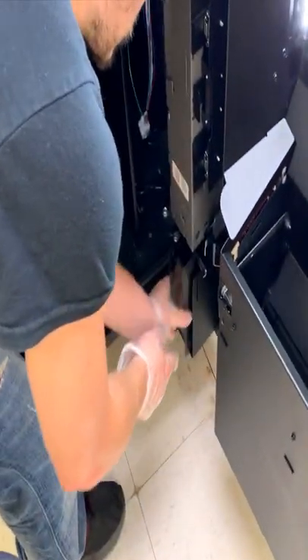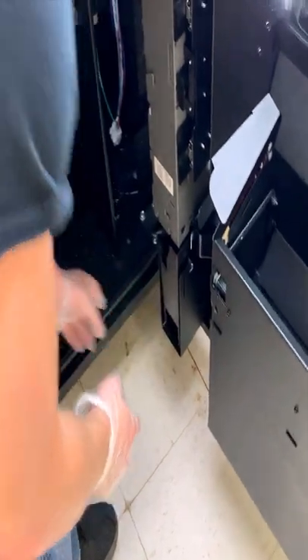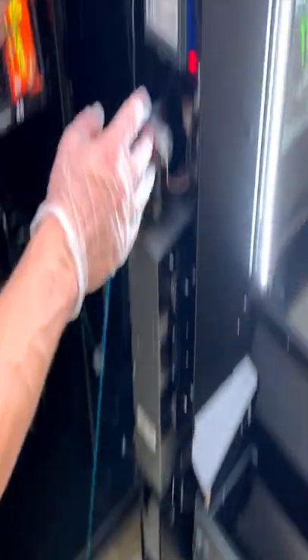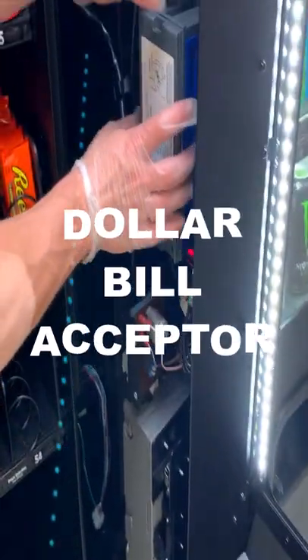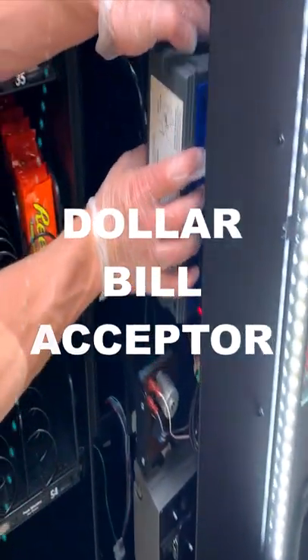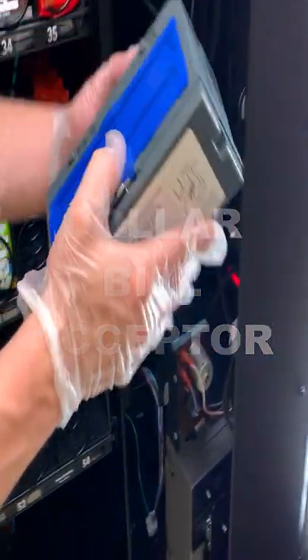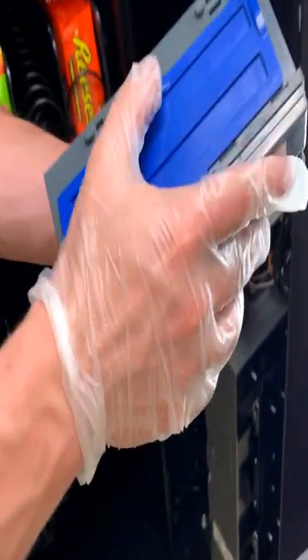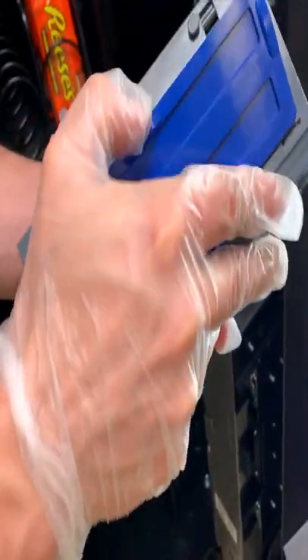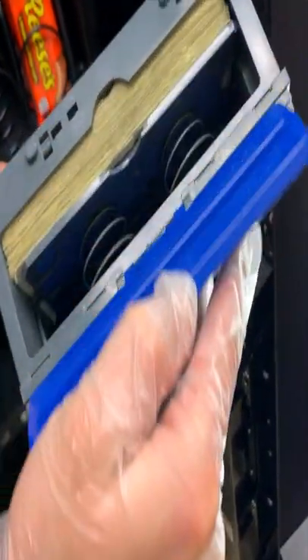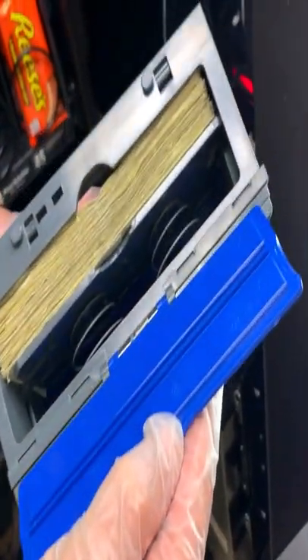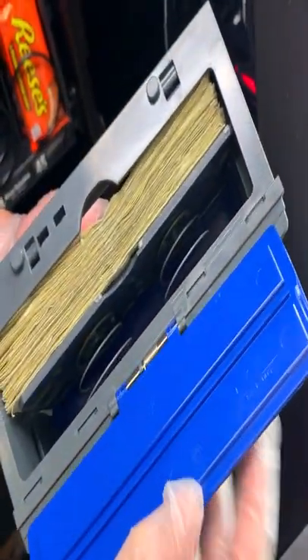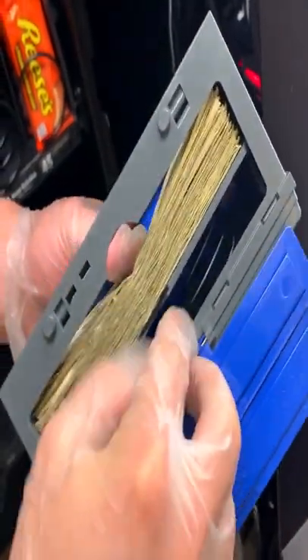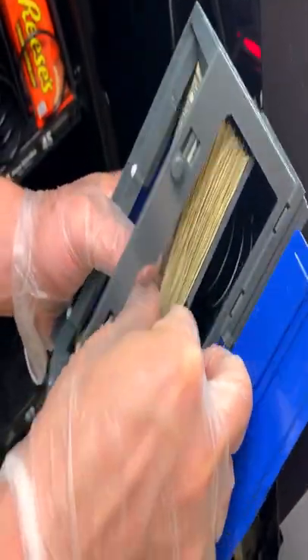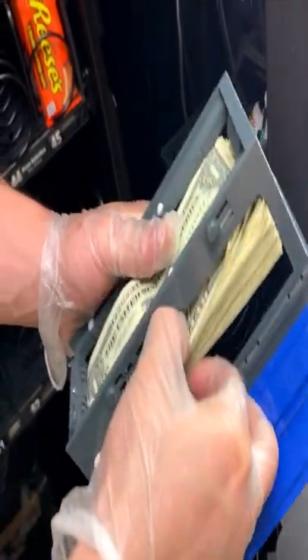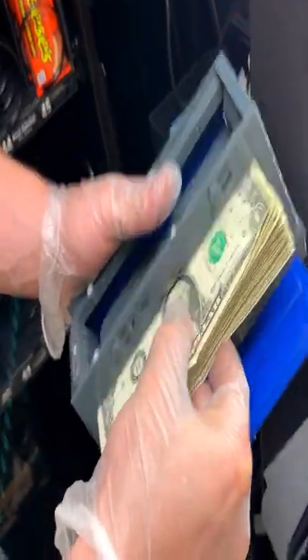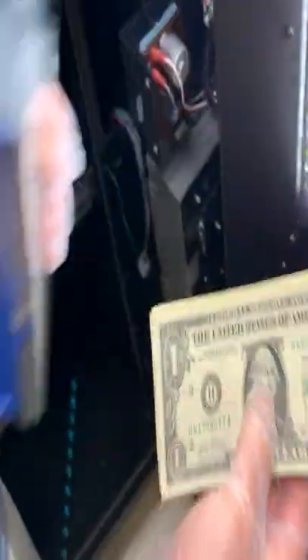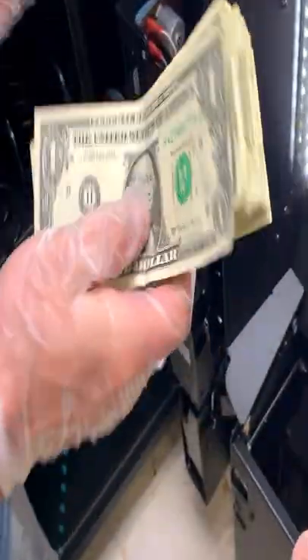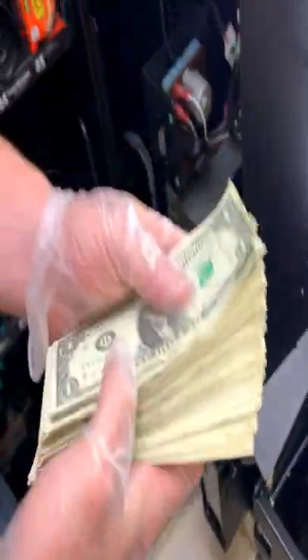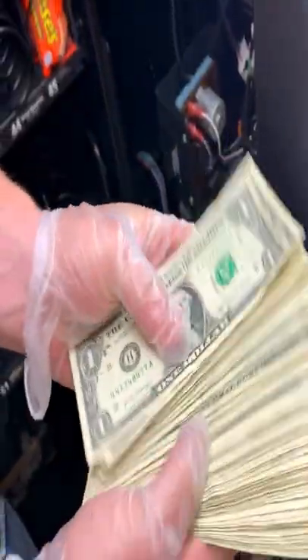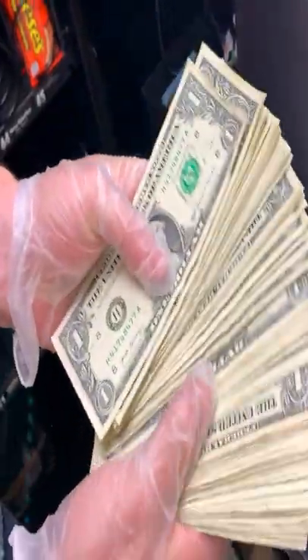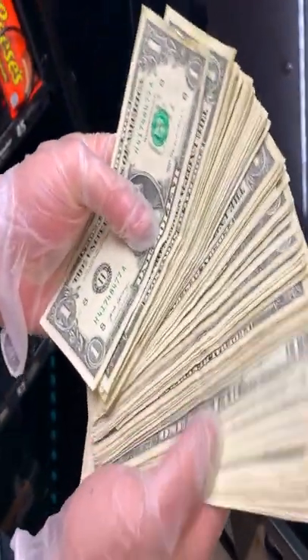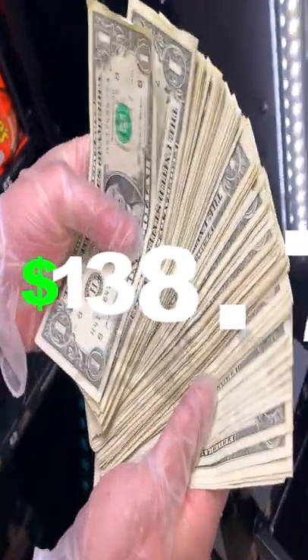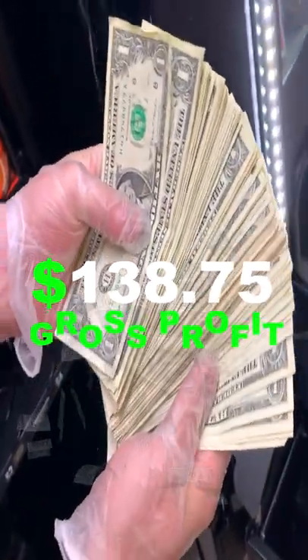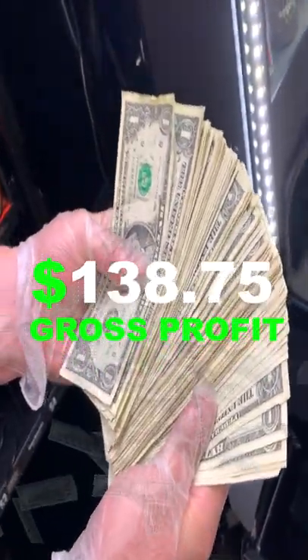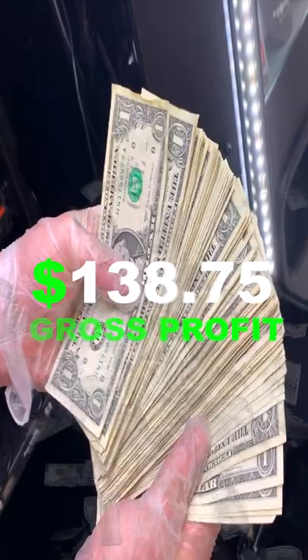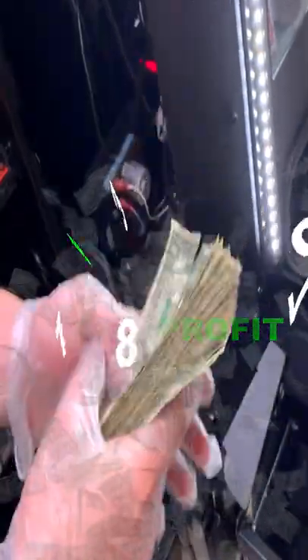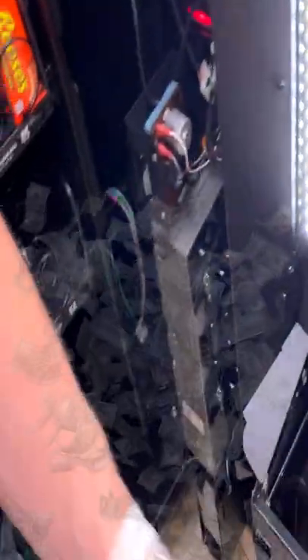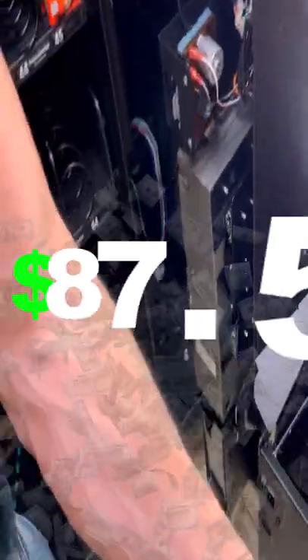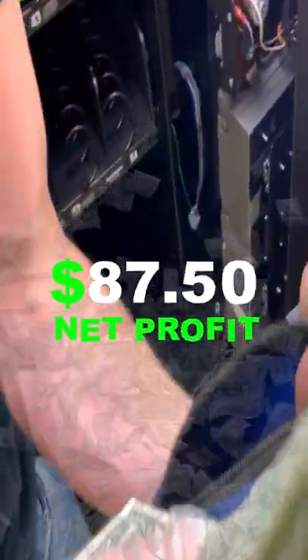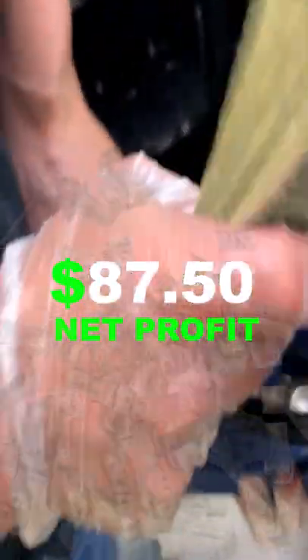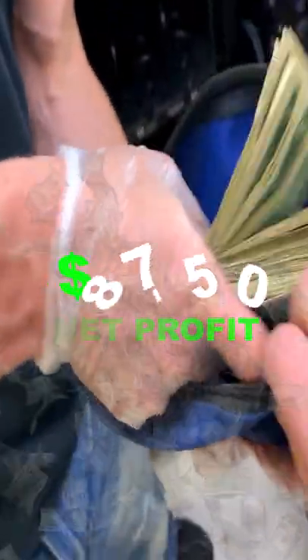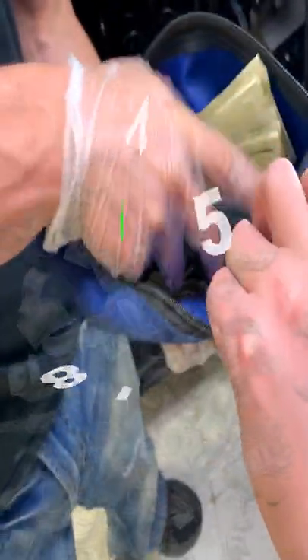Now let's check the dollar bill acceptor. And boom! A nice little stack of cash in there. You're looking at $138.75 for the past 10 days. Not too shabby.